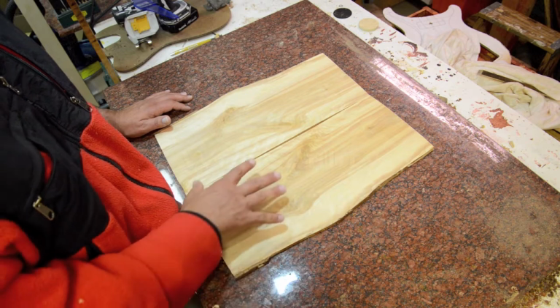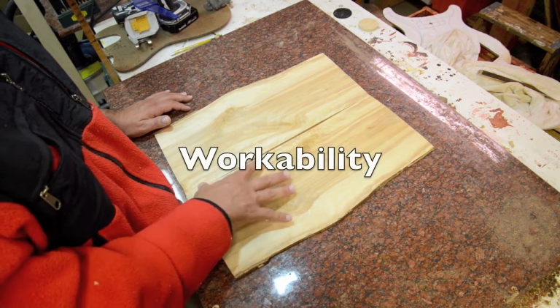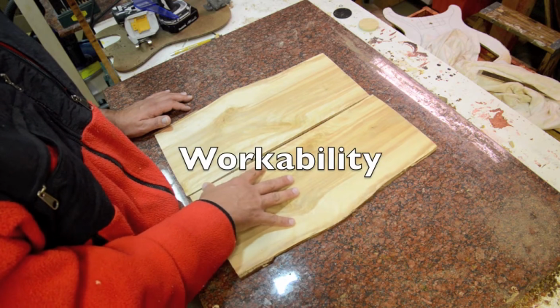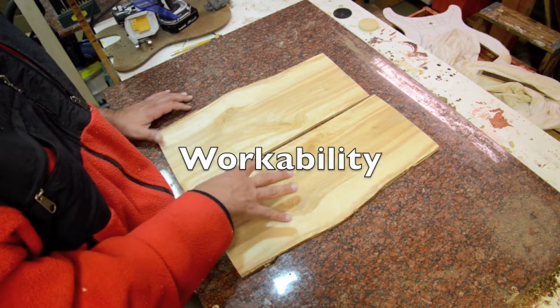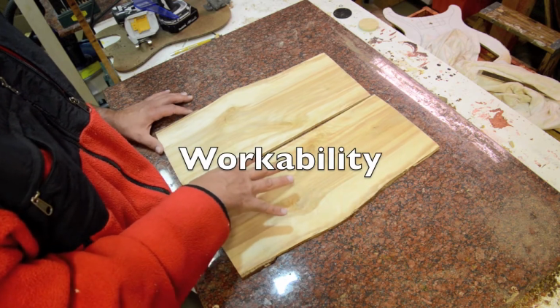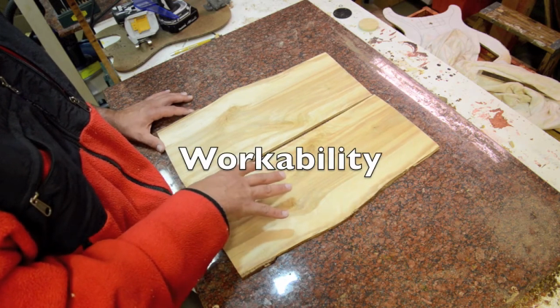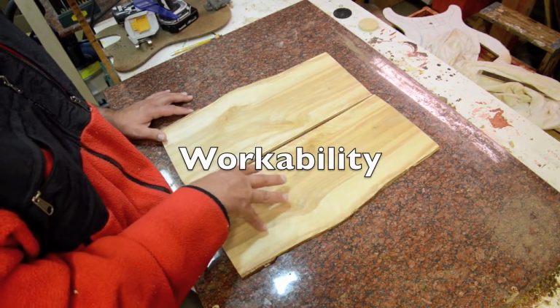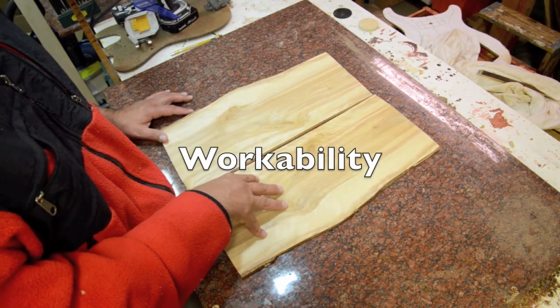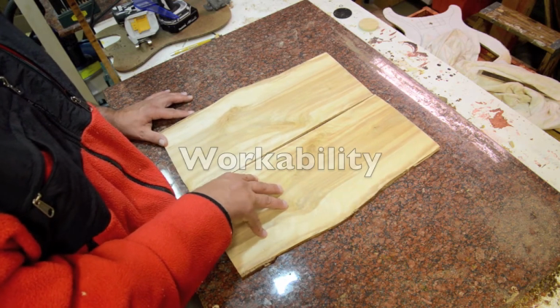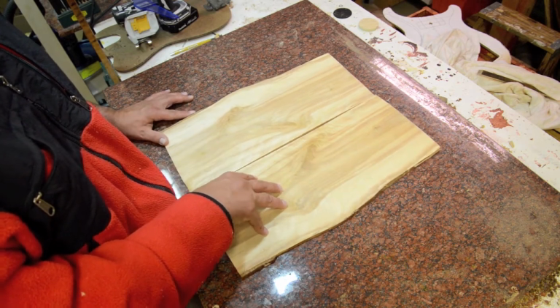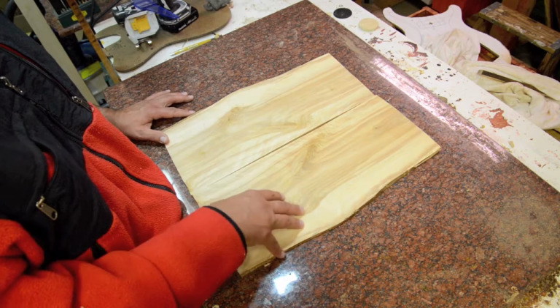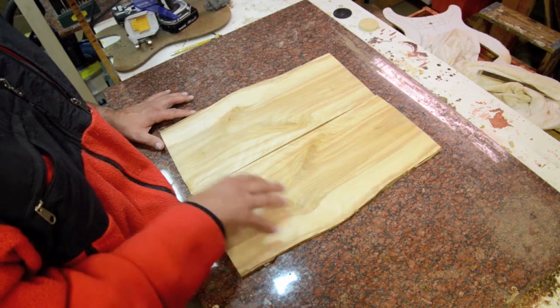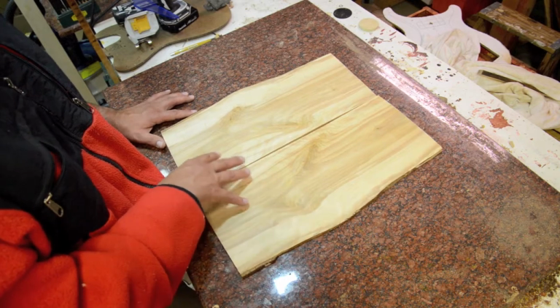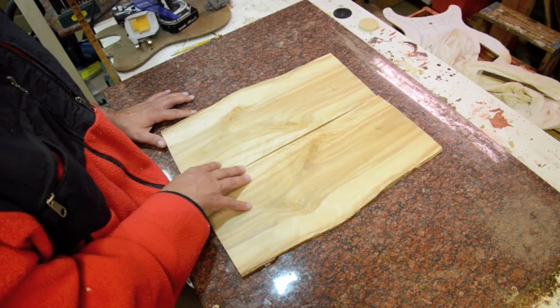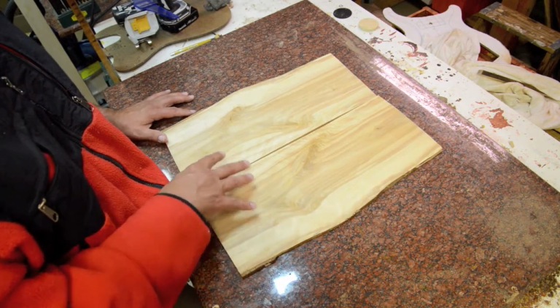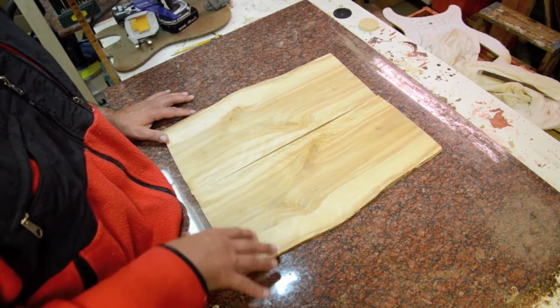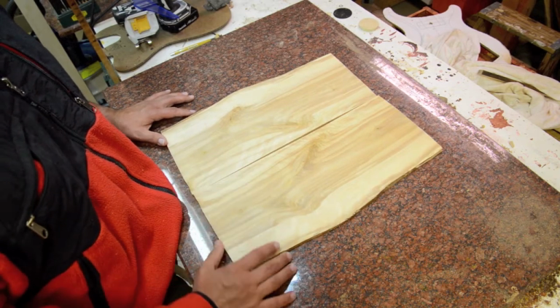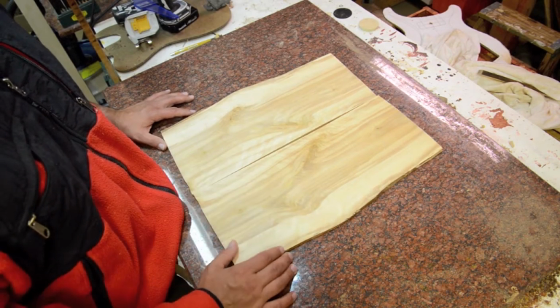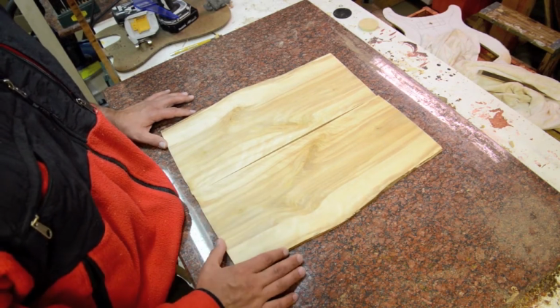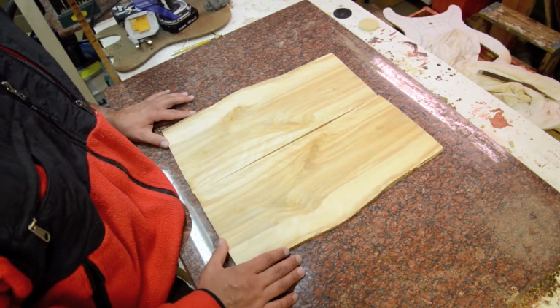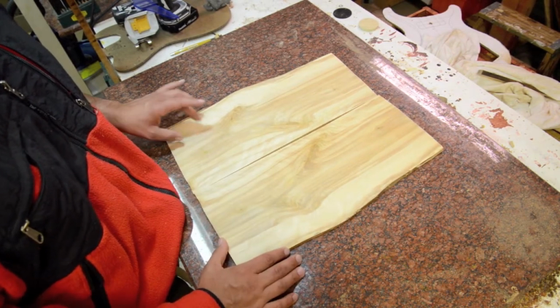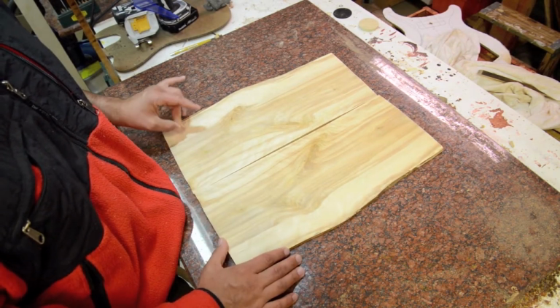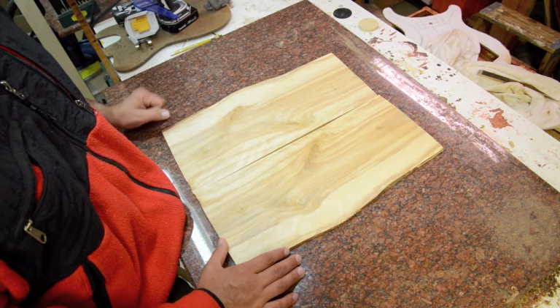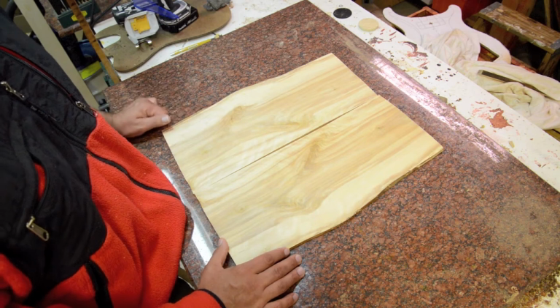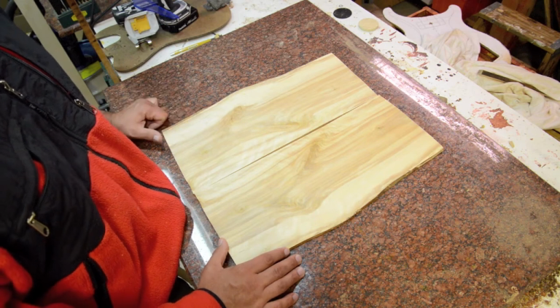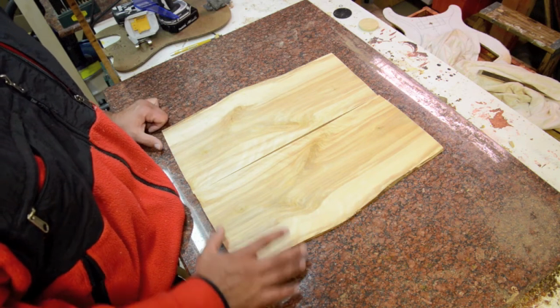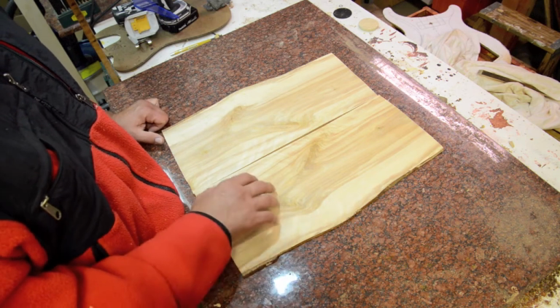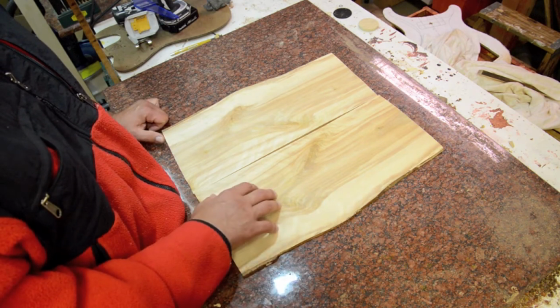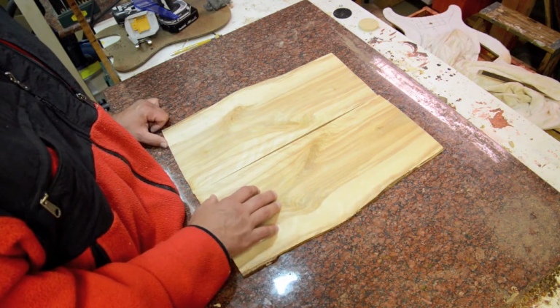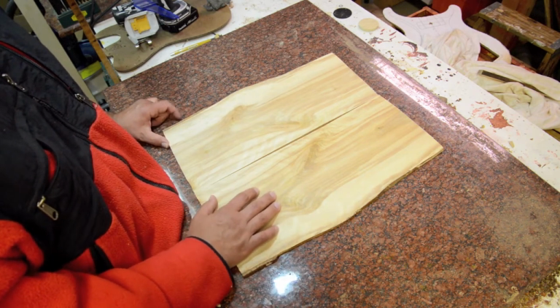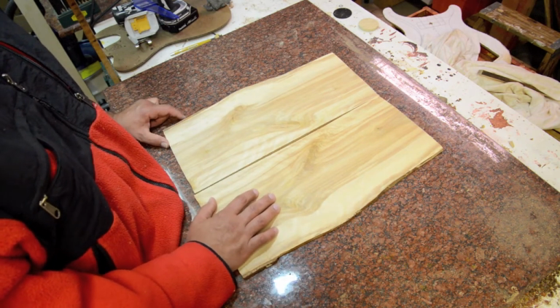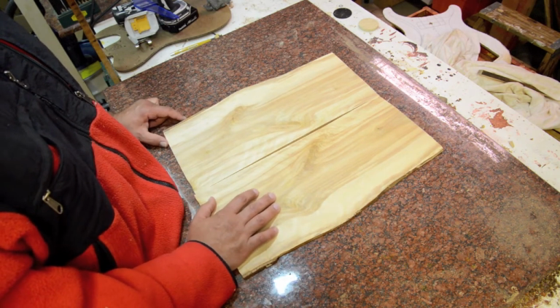In terms of workability, it's softer than maple but still has a white wood appearance. I'm not going to drill into this, but it is slightly softer than maple and slightly harder than alder. It's a great alternative wood to use for guitars.